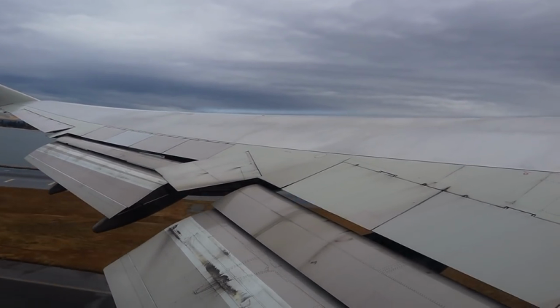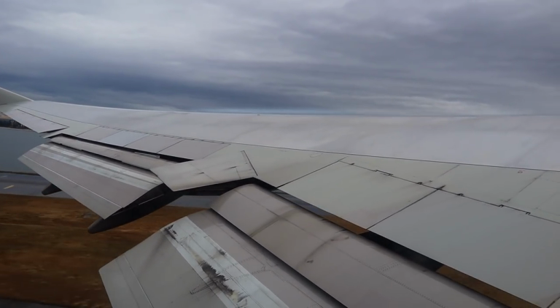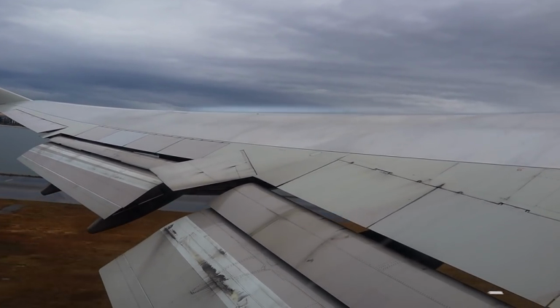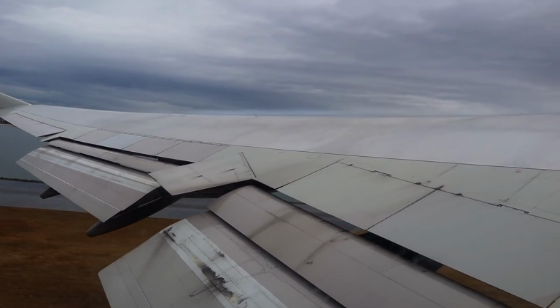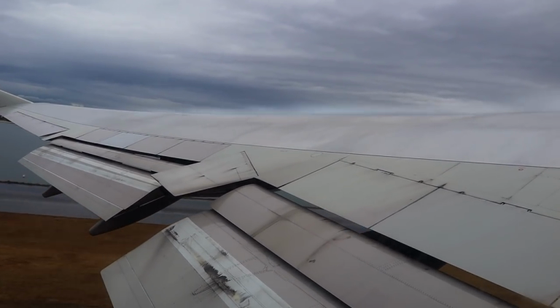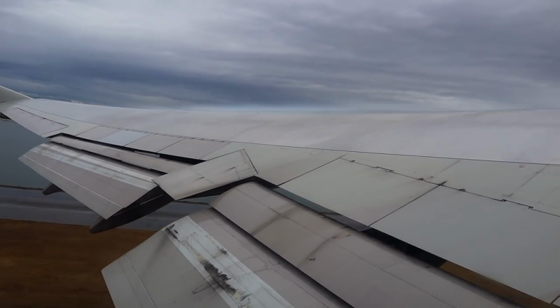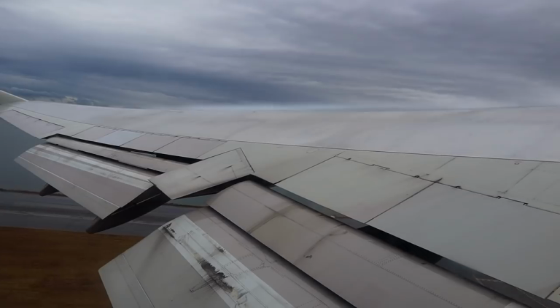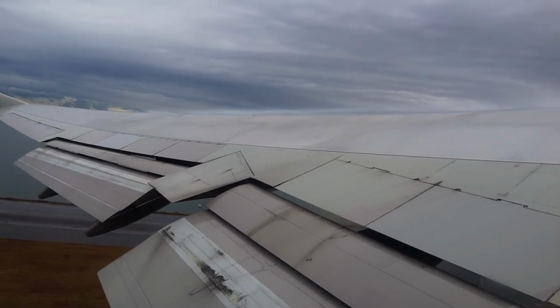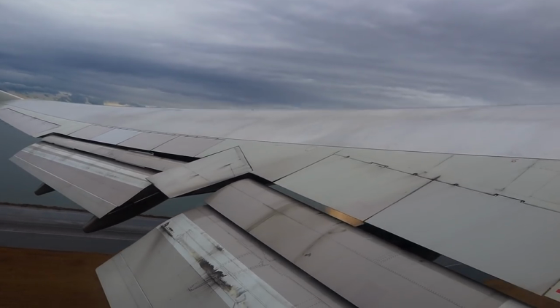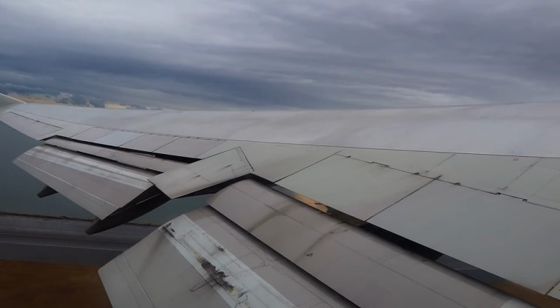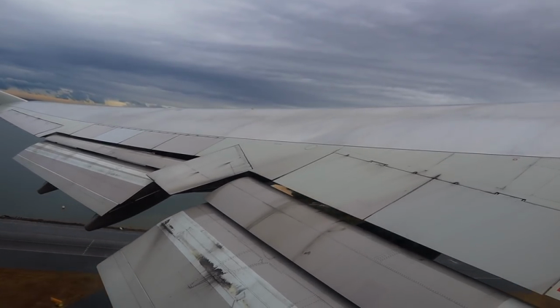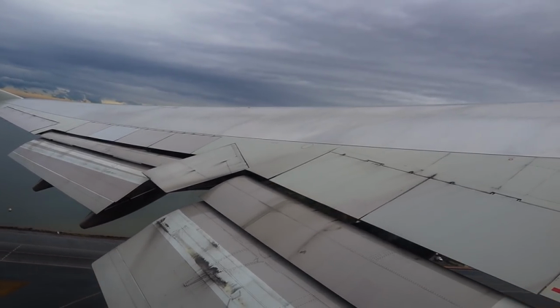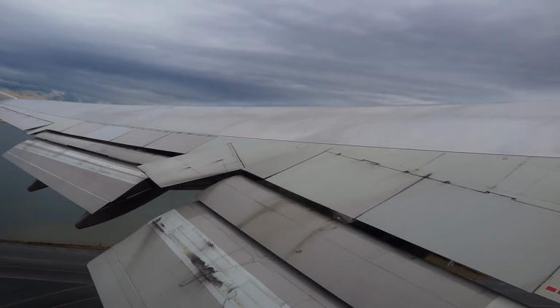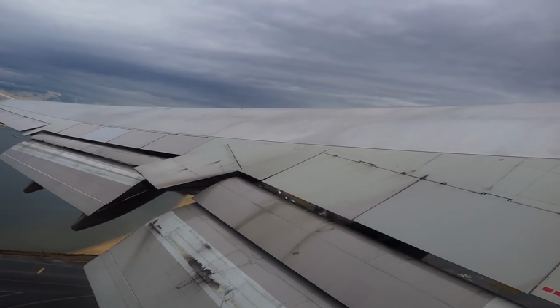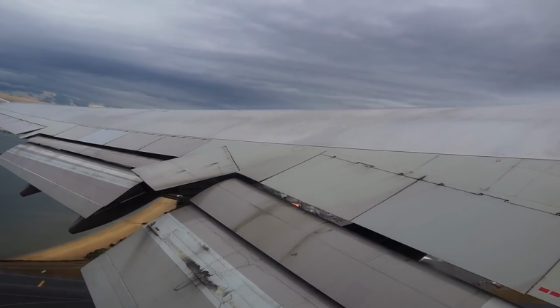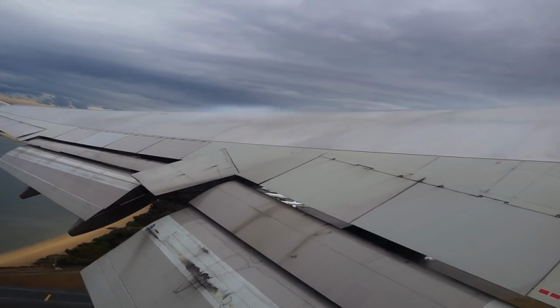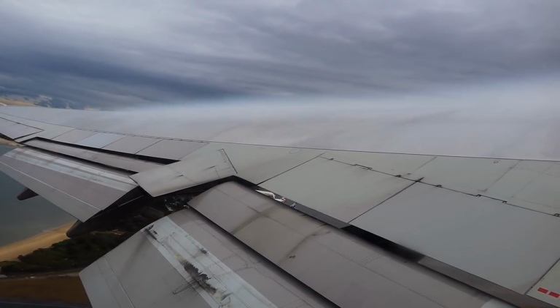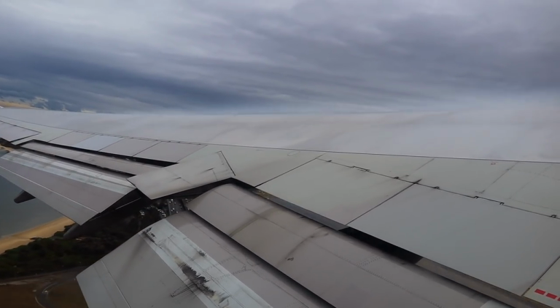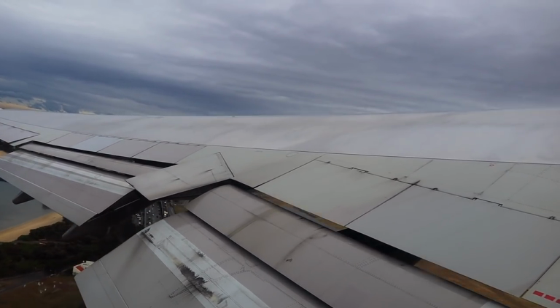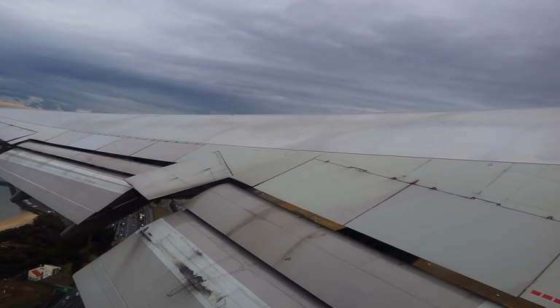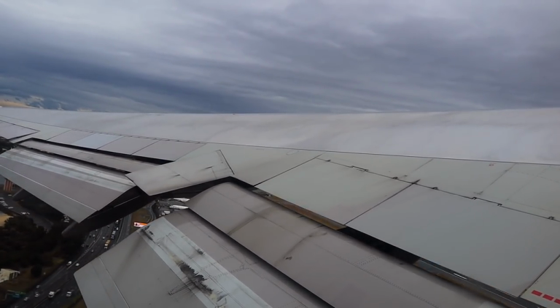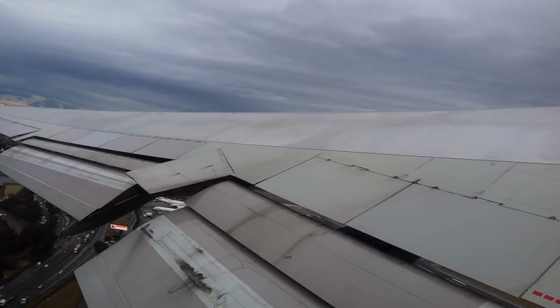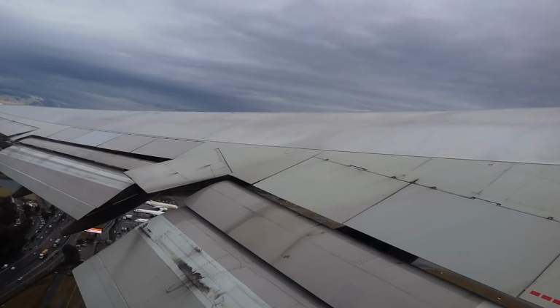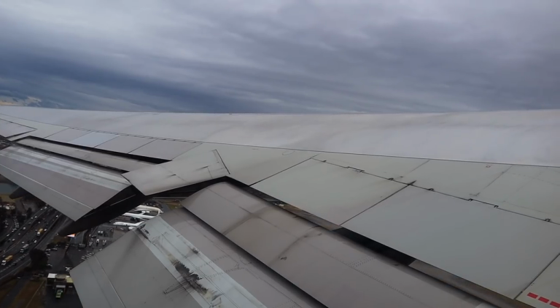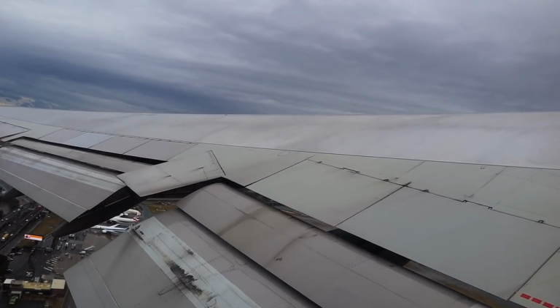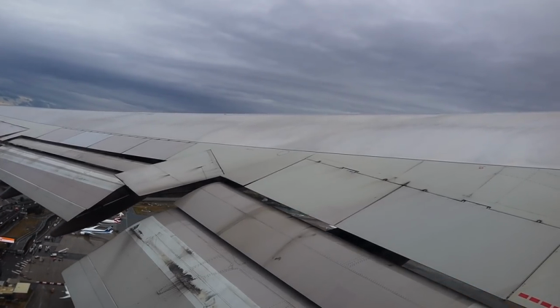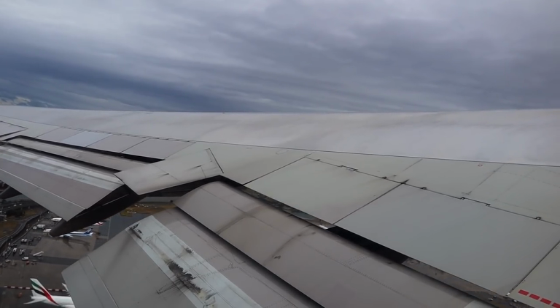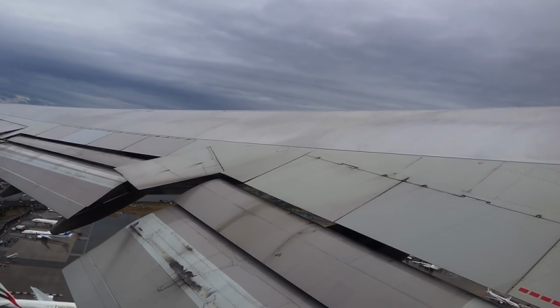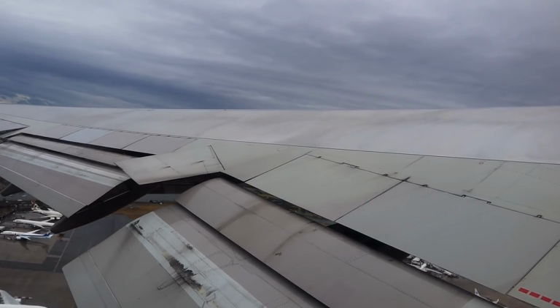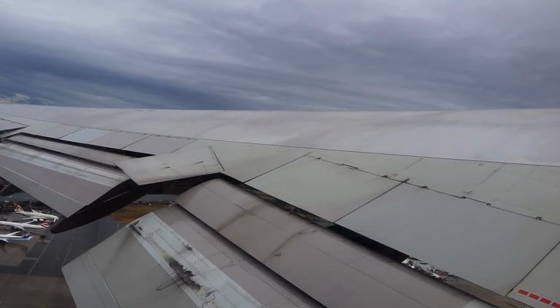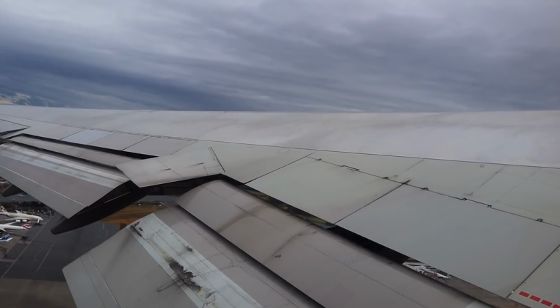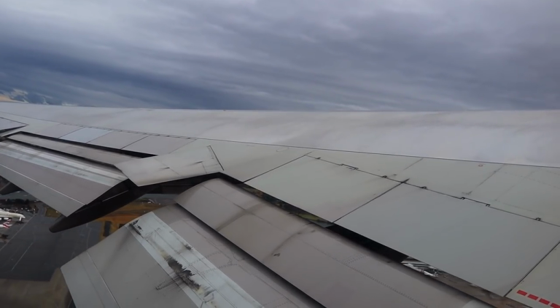Nothing quite beats the takeoff in the 747, with its constant mechanical music and the wing that blocks your entire view outside. But anyway, four and a half hours to go.